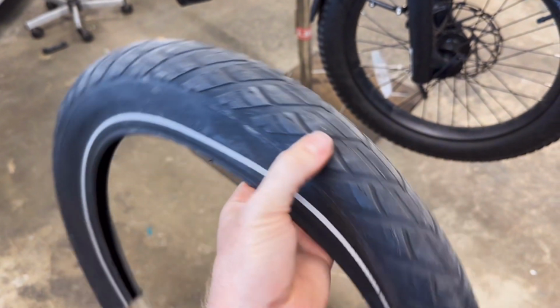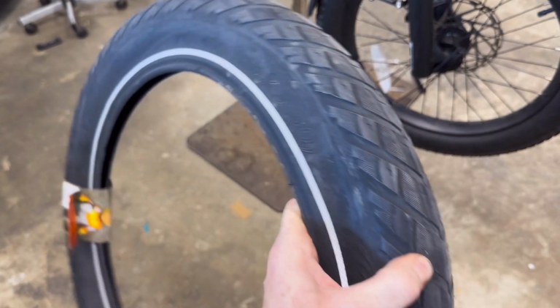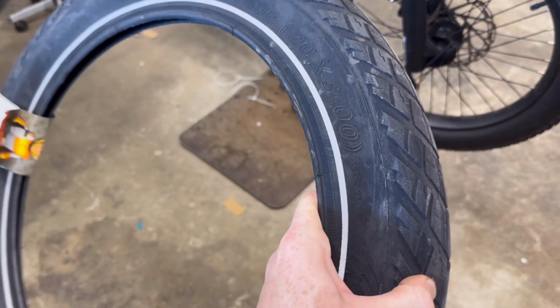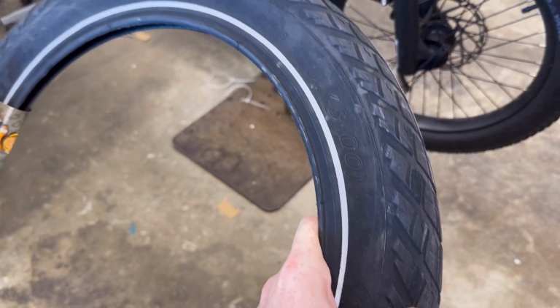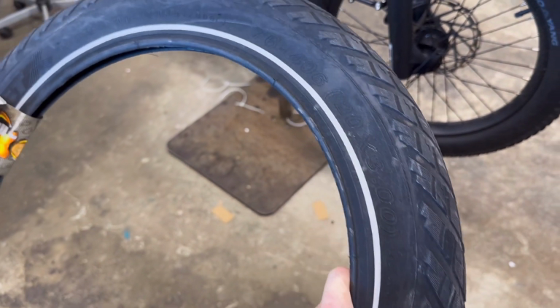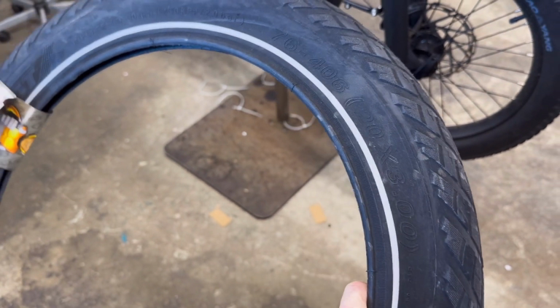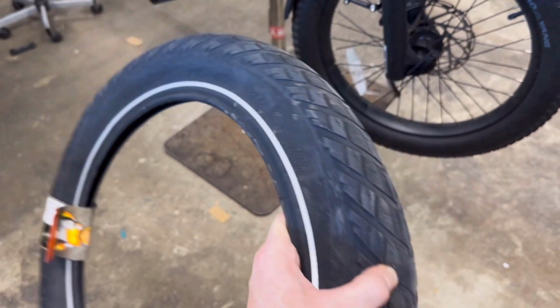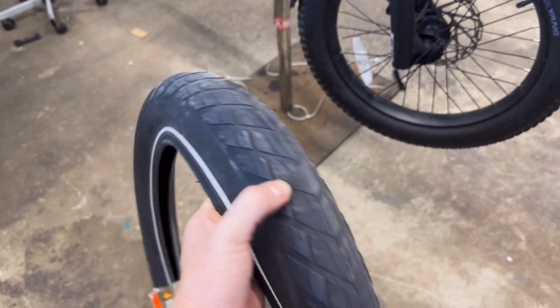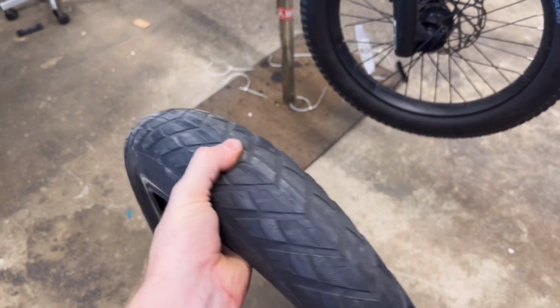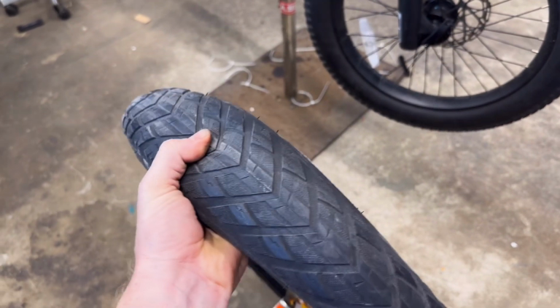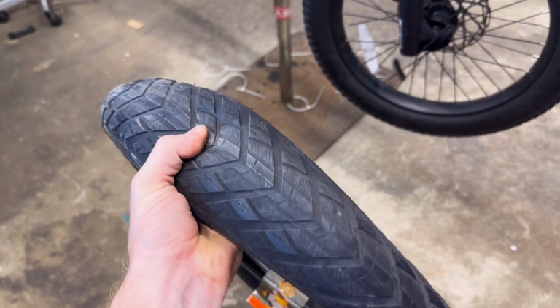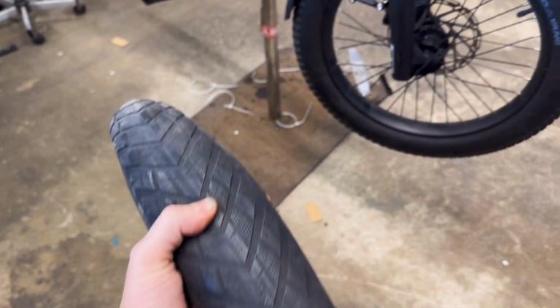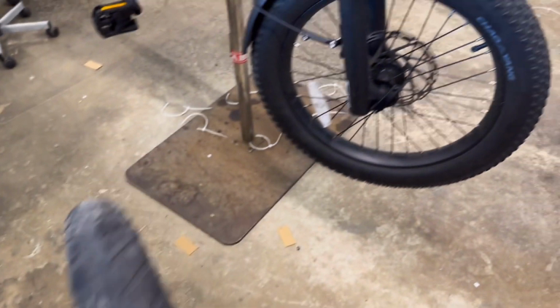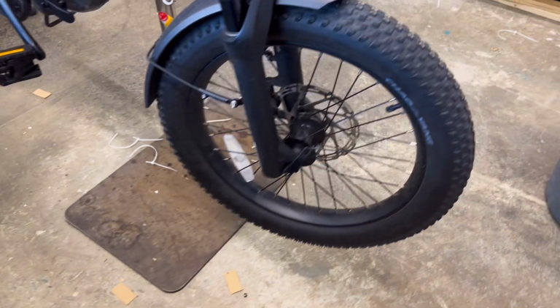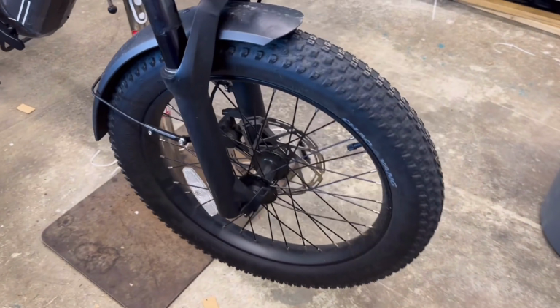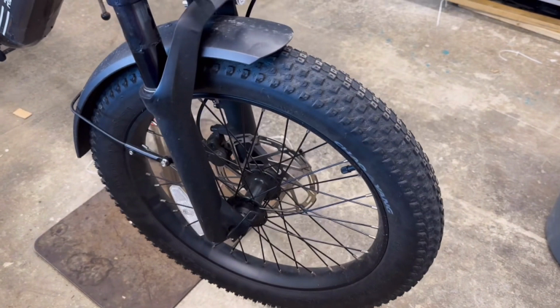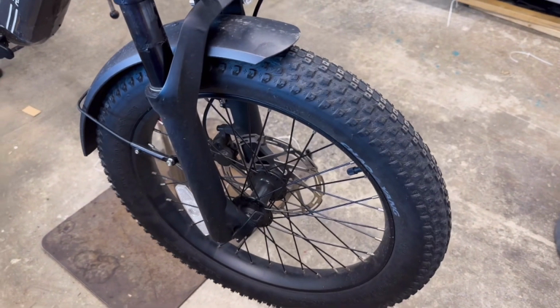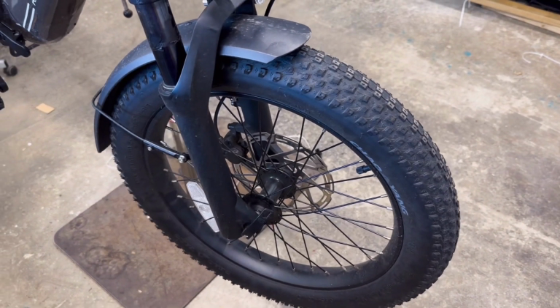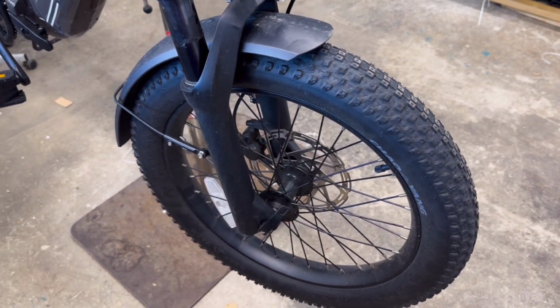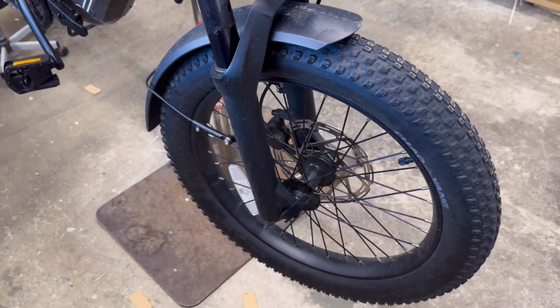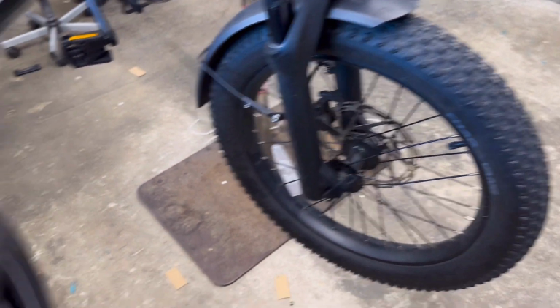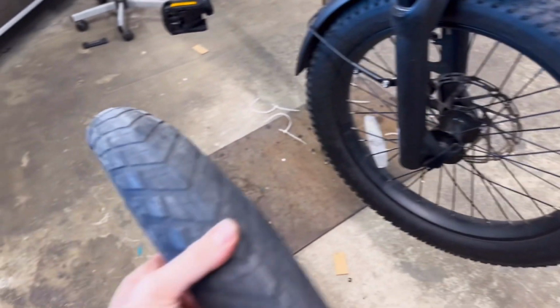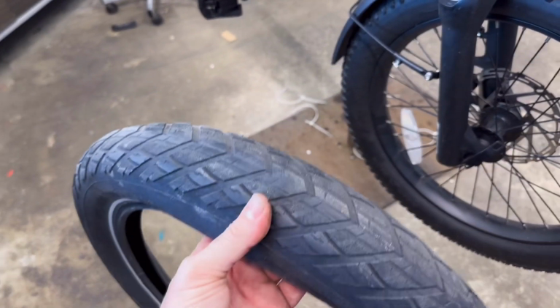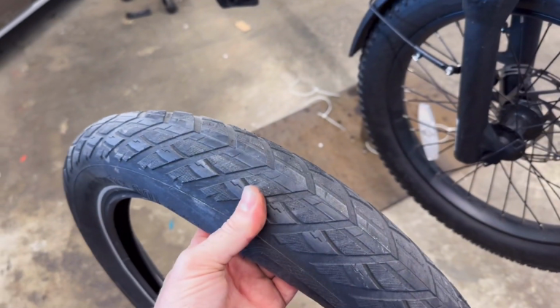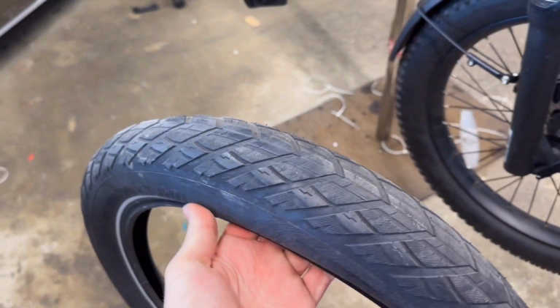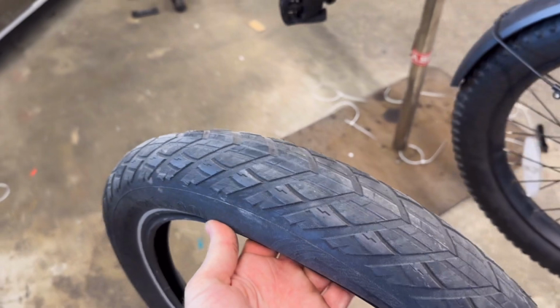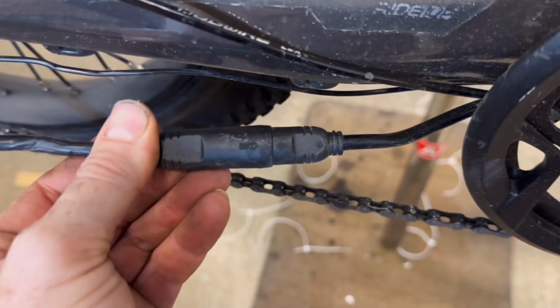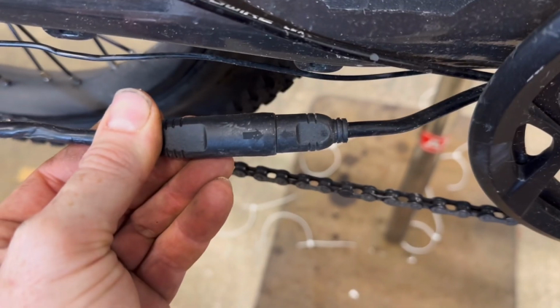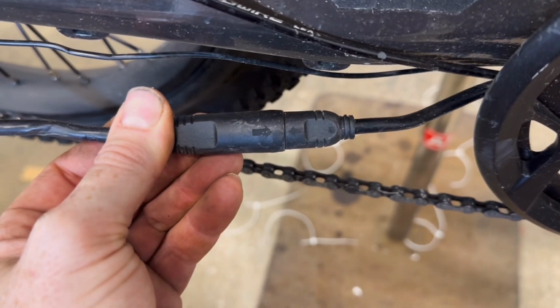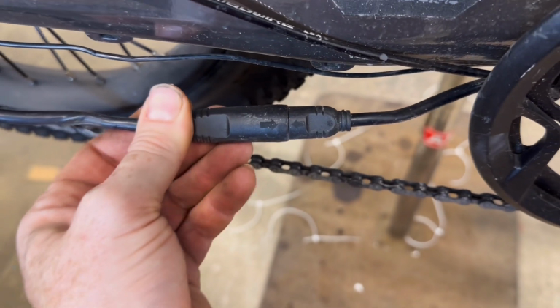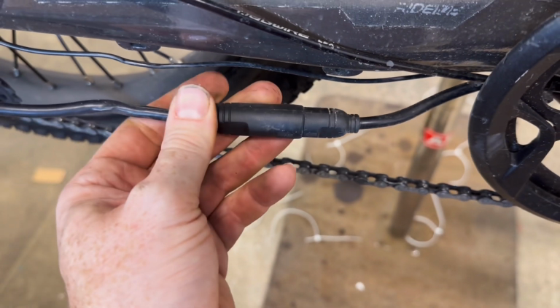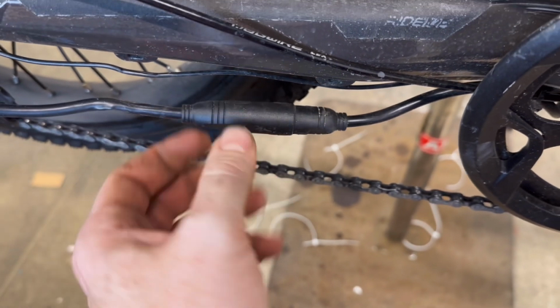So what we're going to do is swap over some of these CST tires onto this rig. These are puncture resistant options. They're going to roll a lot smoother than these knobby tires and likely increase the efficiency of the e-bike, allowing the customer to go further on a single charge.